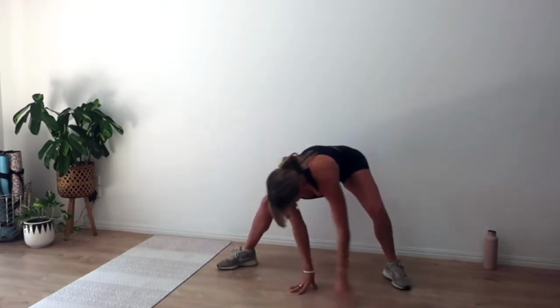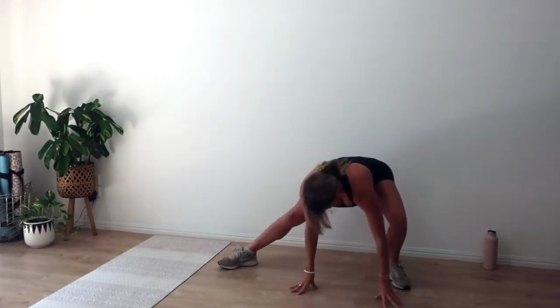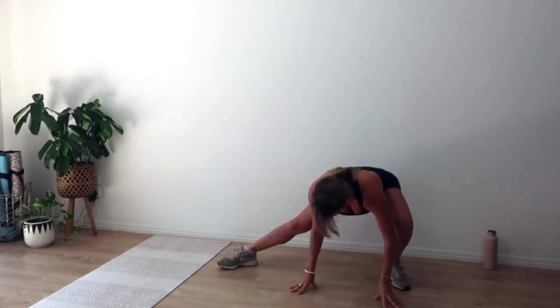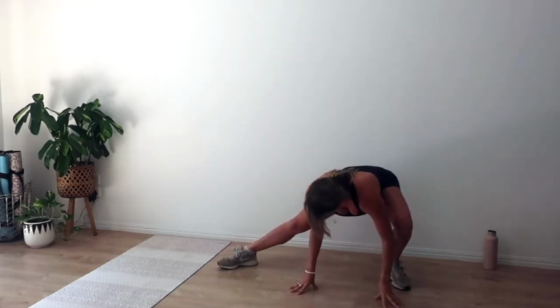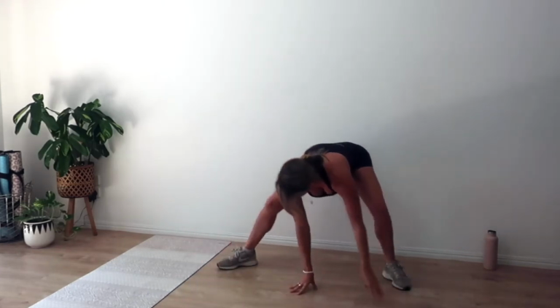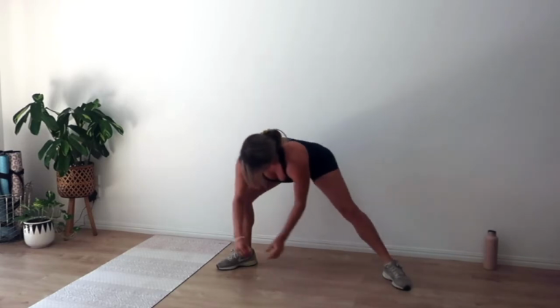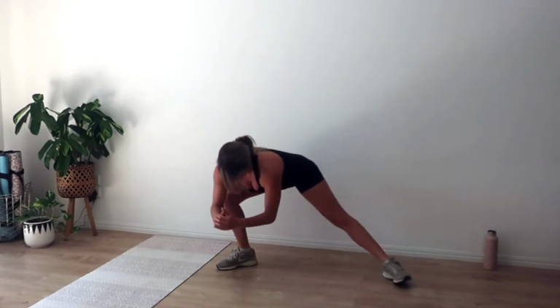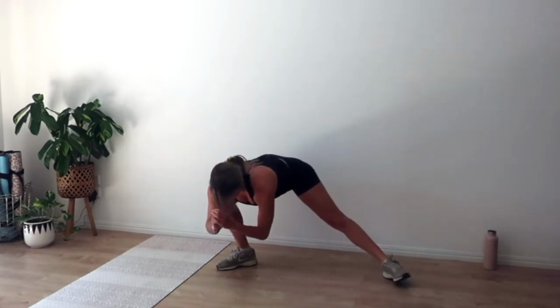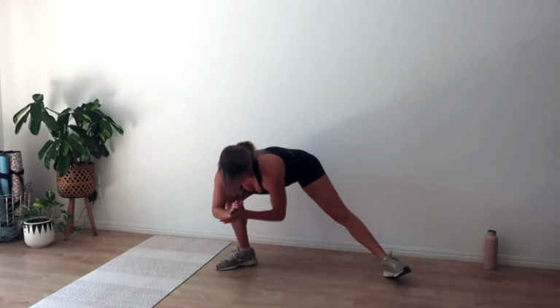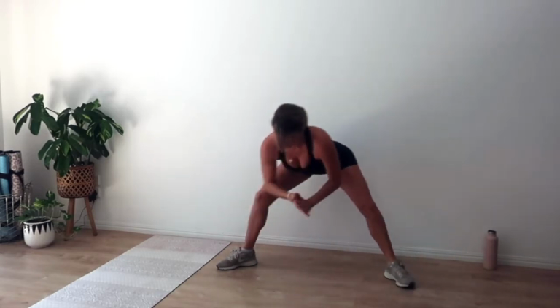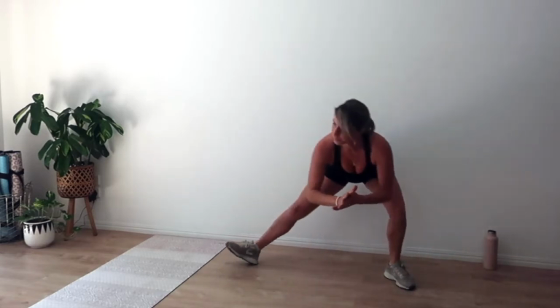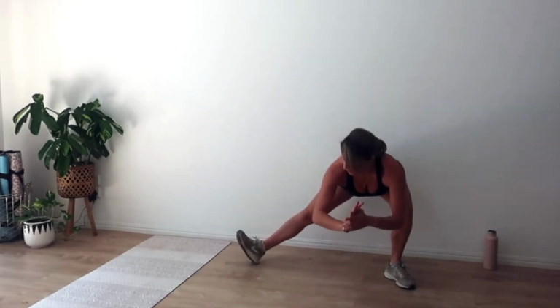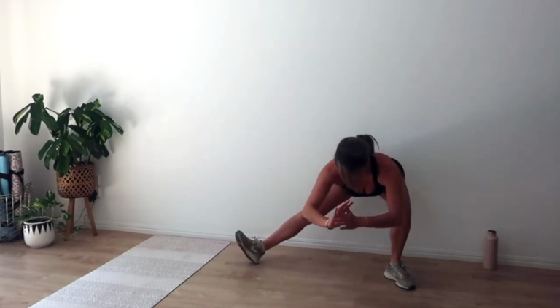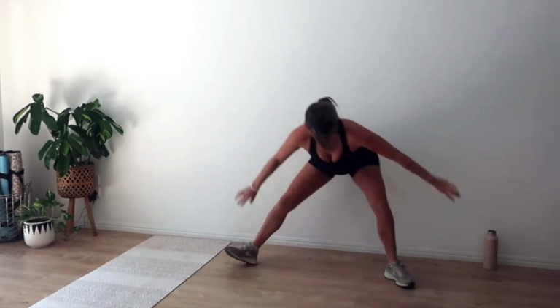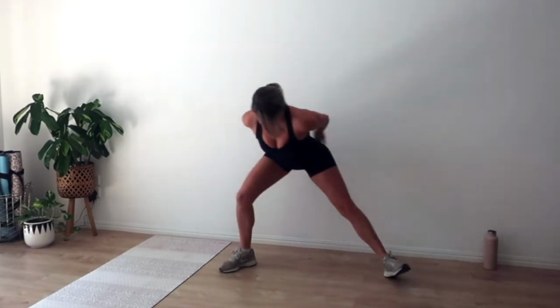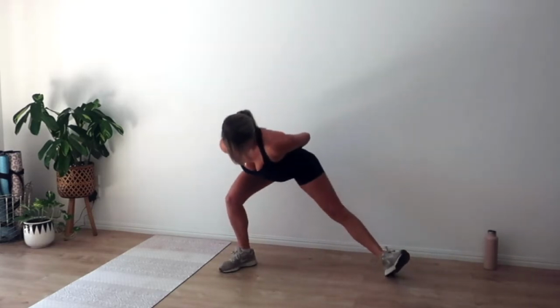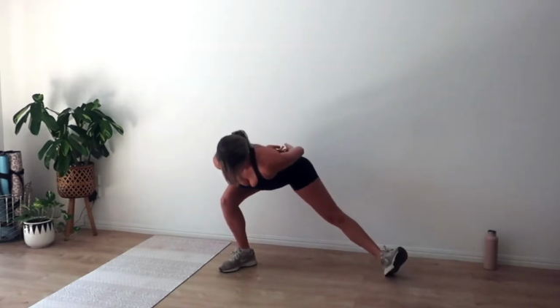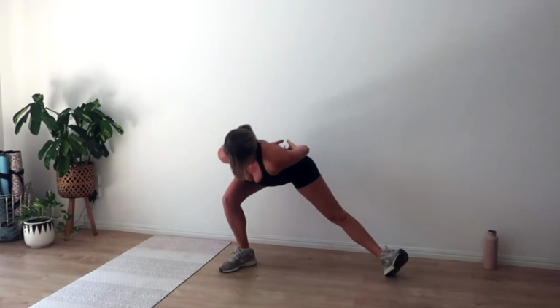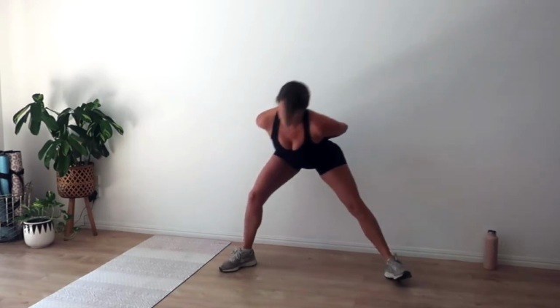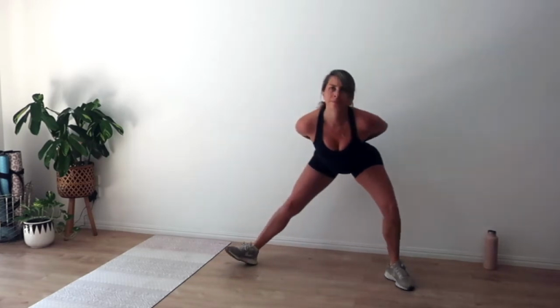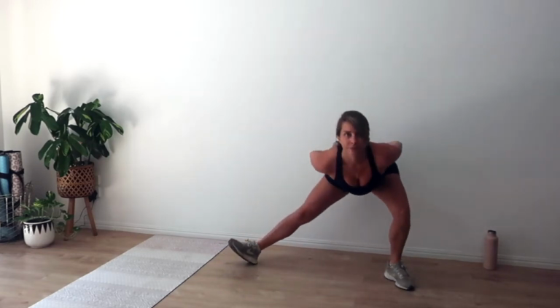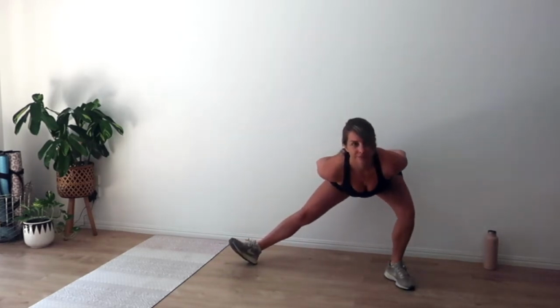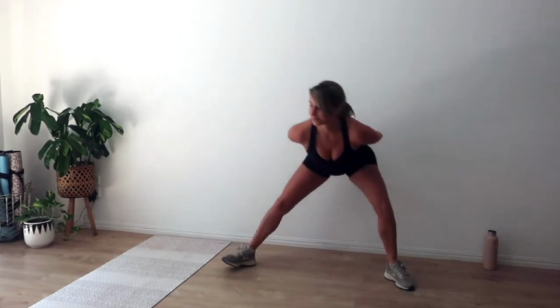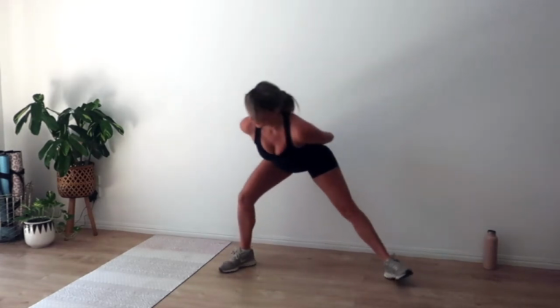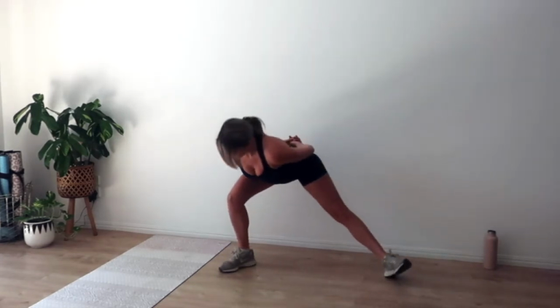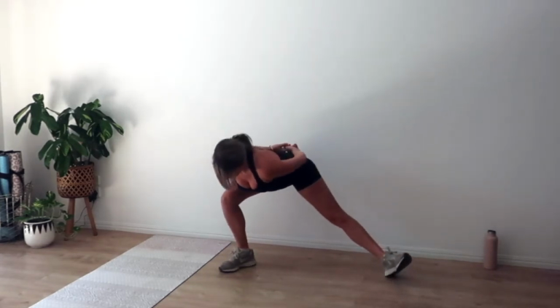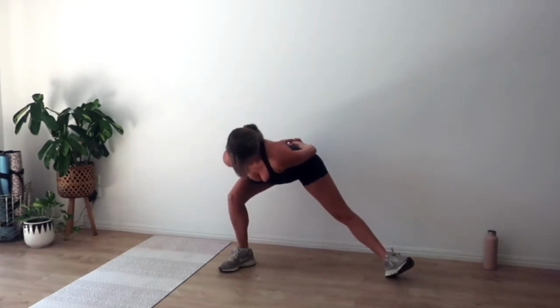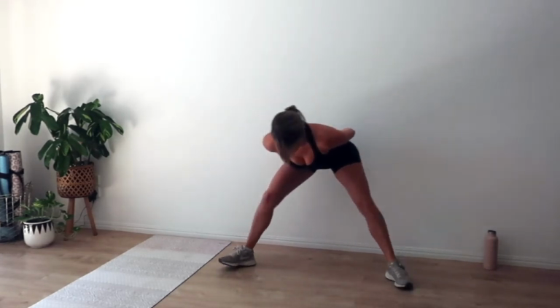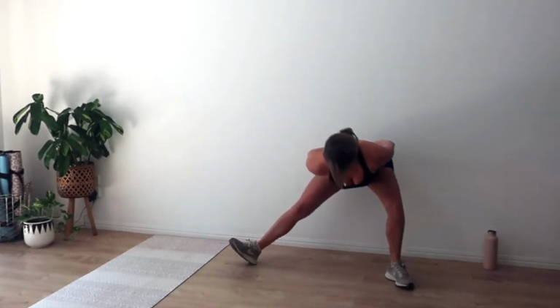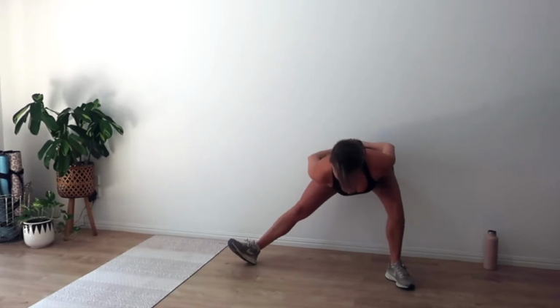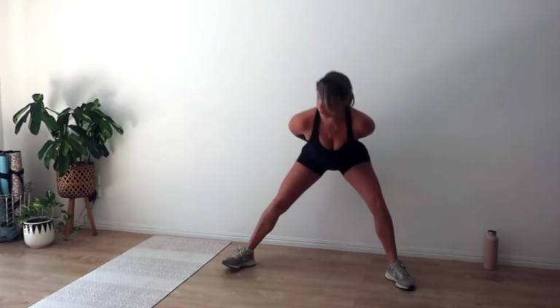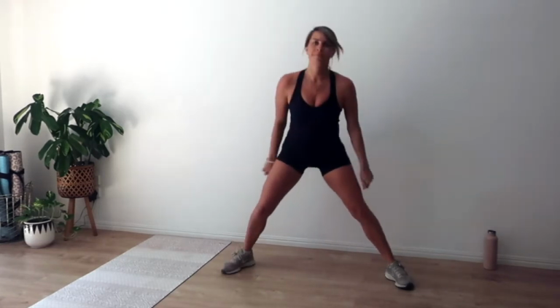Keep going side to side, a few more here. Hands can remain in prayer, we'll go on the hips or behind the lower back. Last ones here — and let's come up.